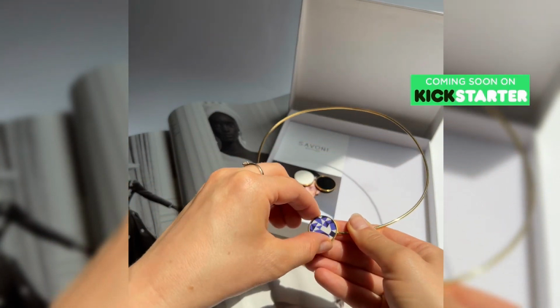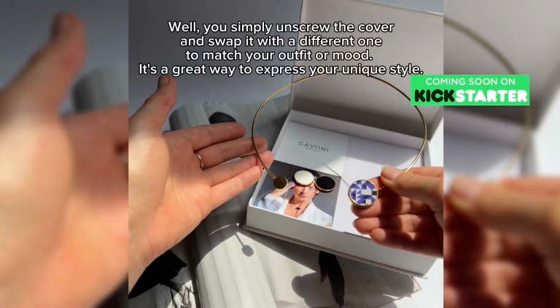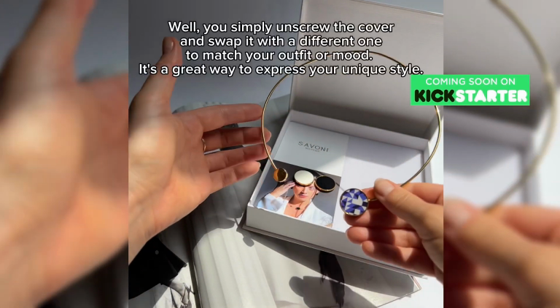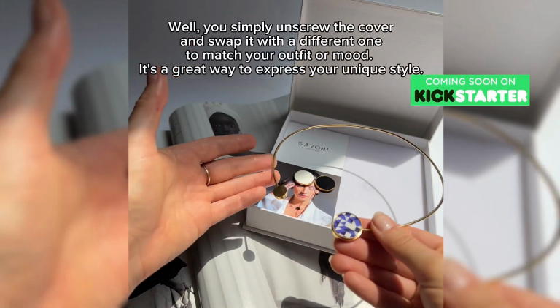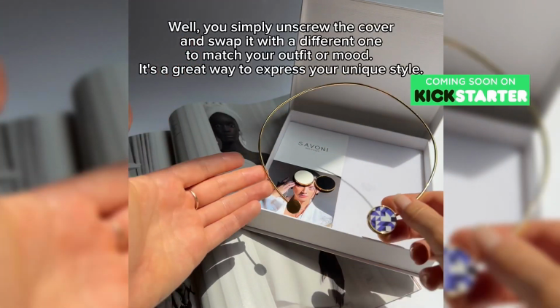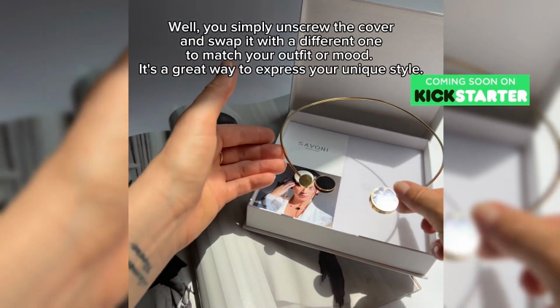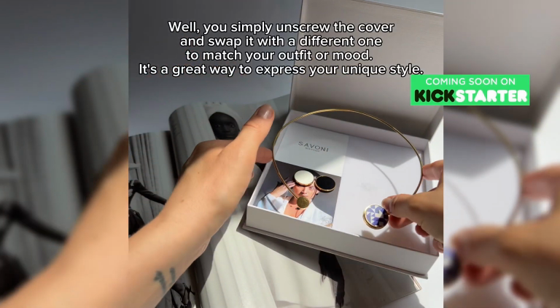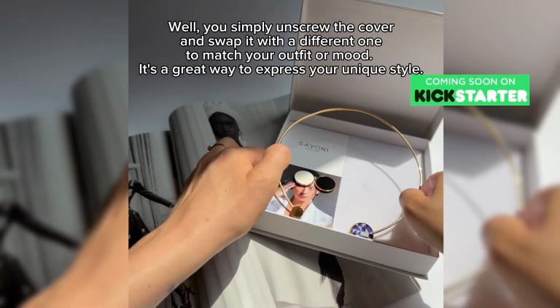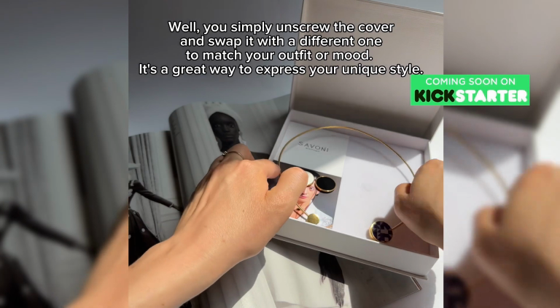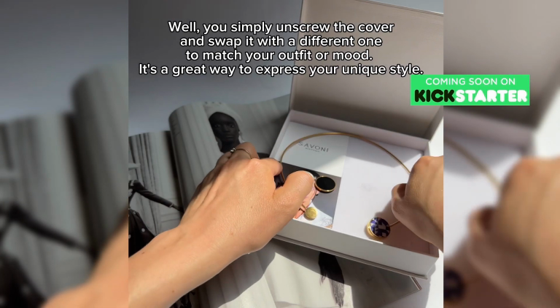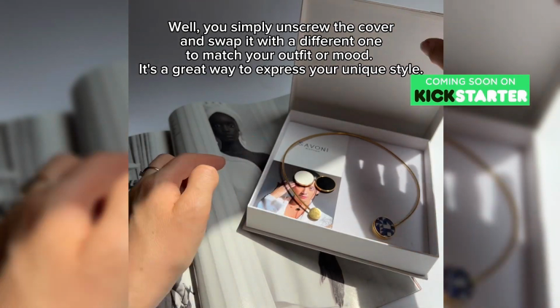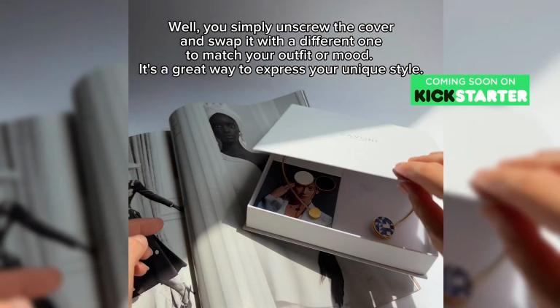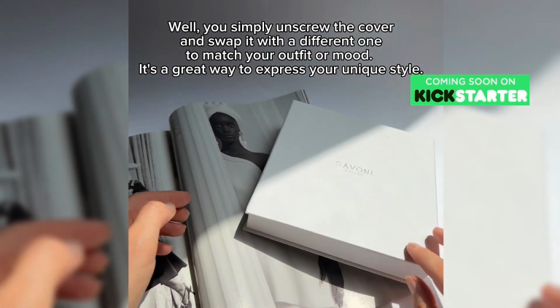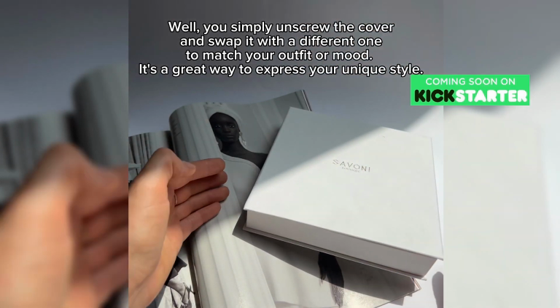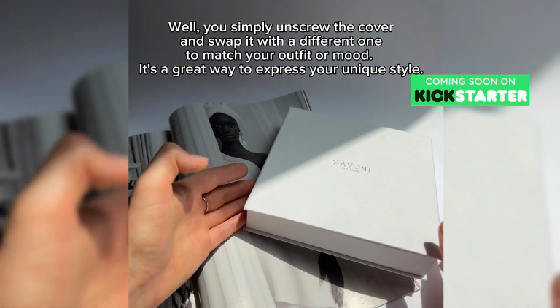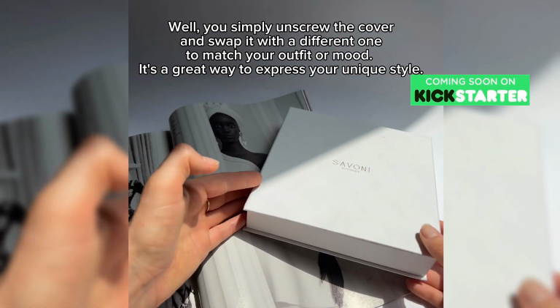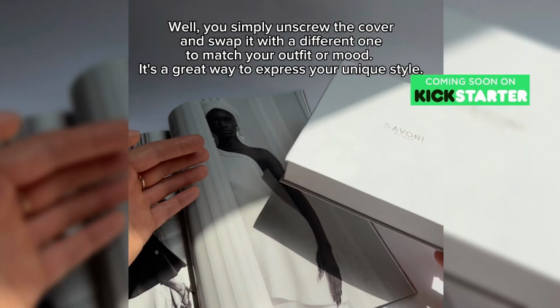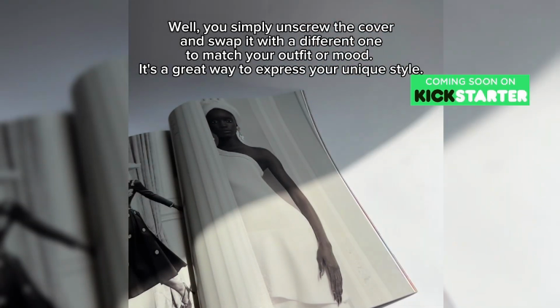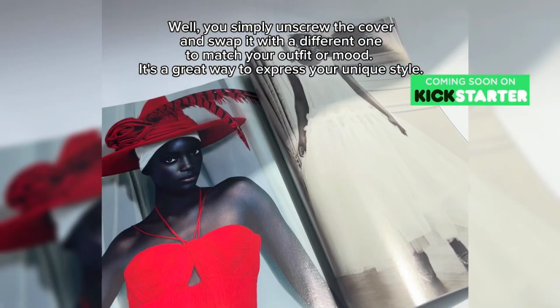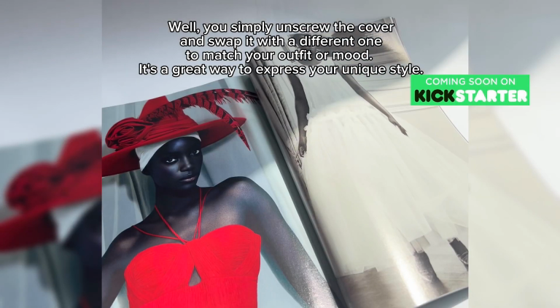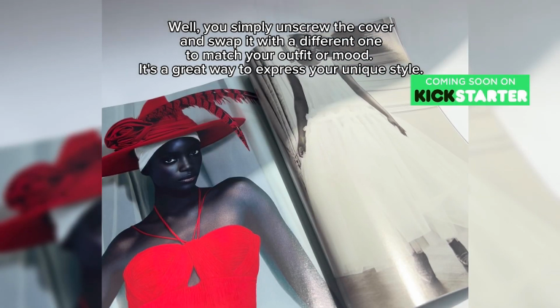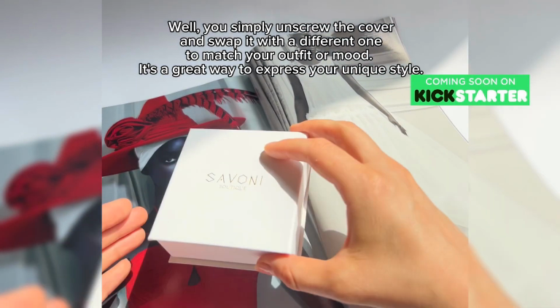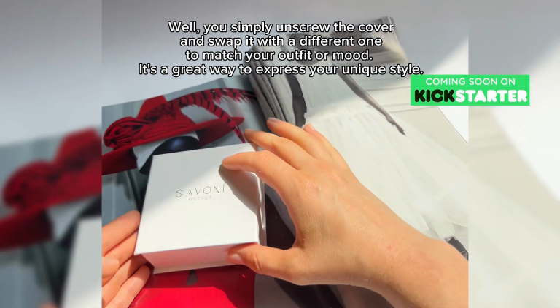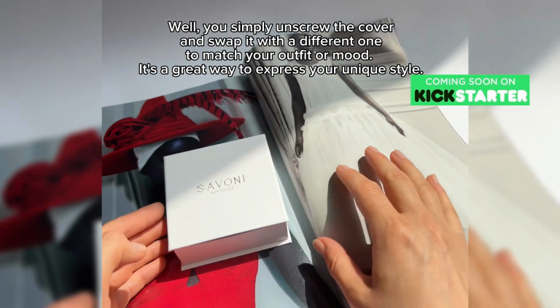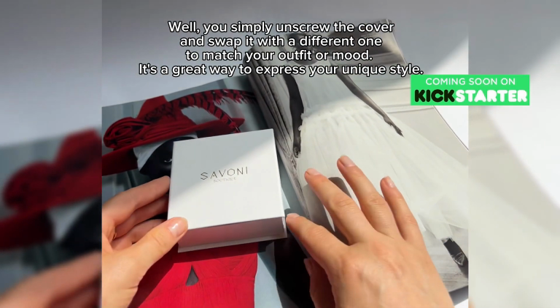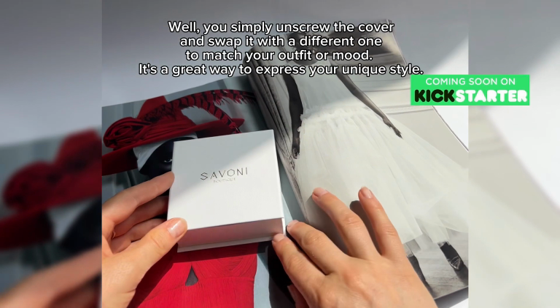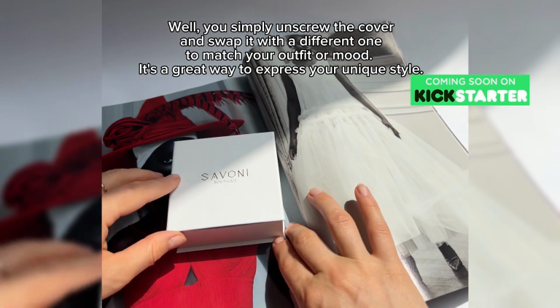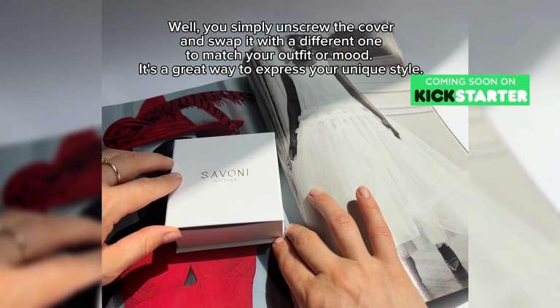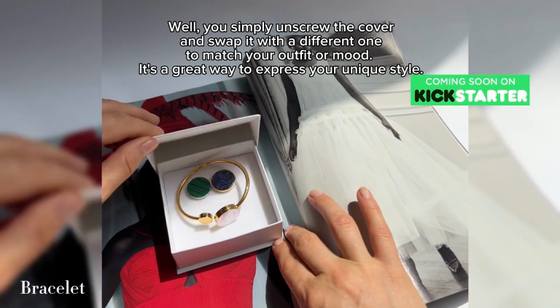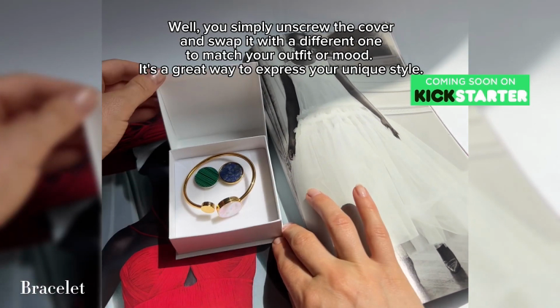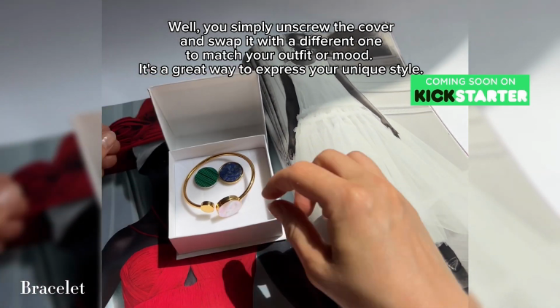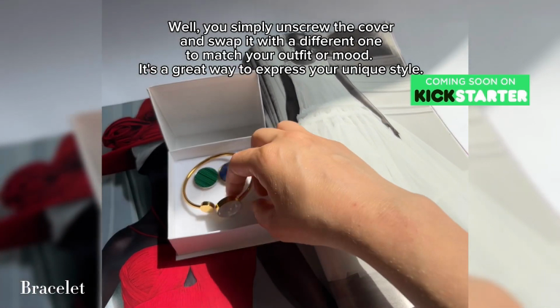You simply unscrew the cover and swap it with a different one to match your outfit or mood. It's a great way to express your unique style.